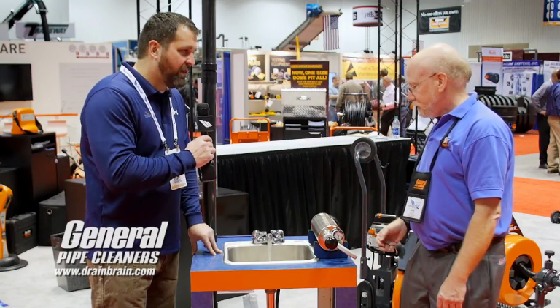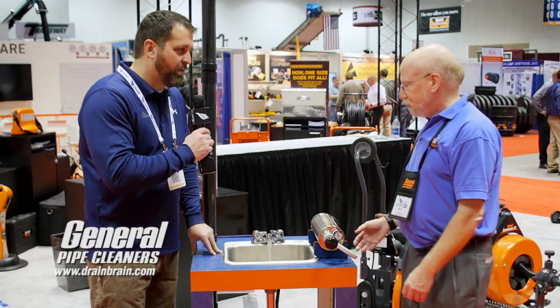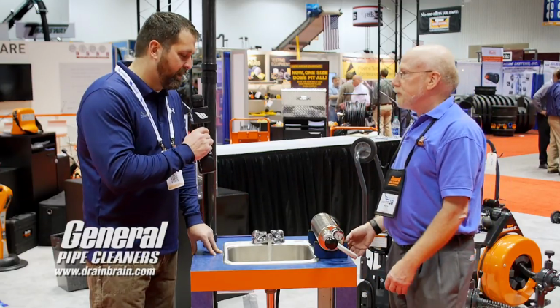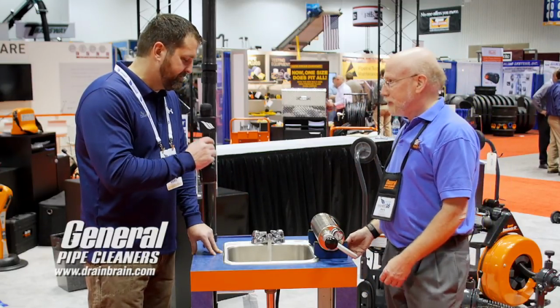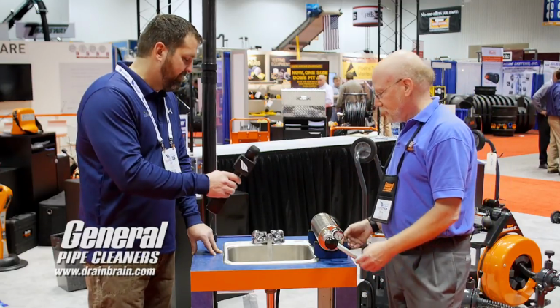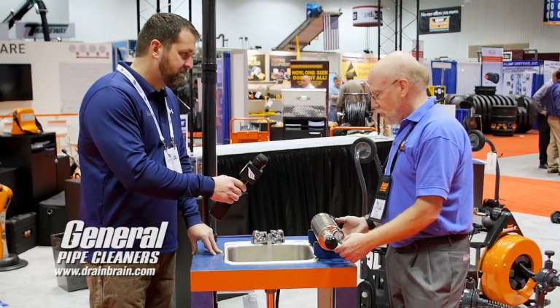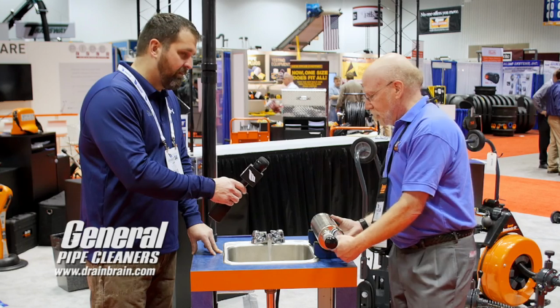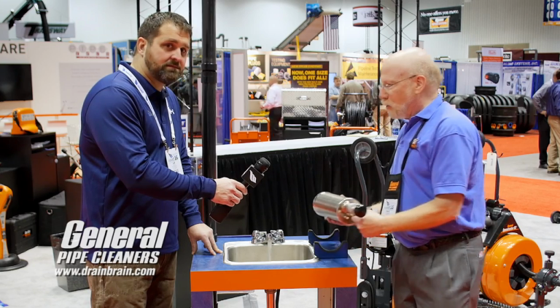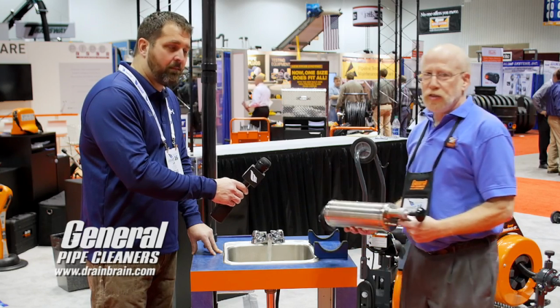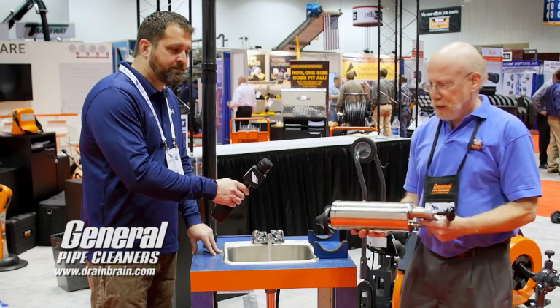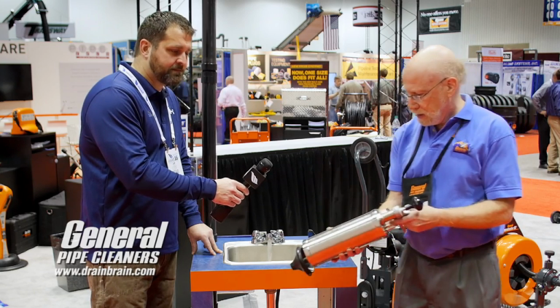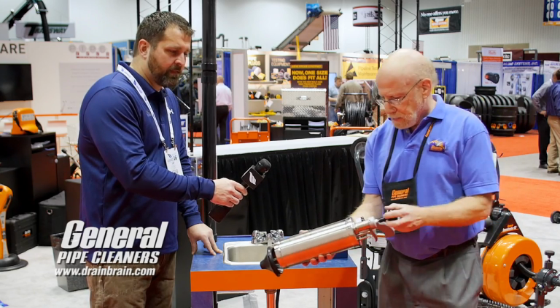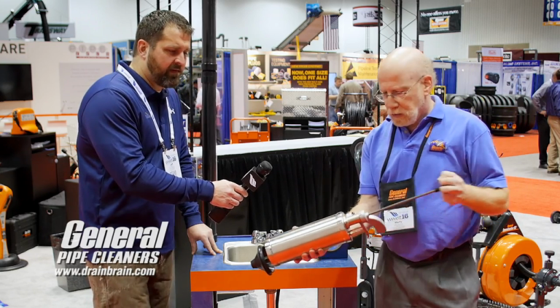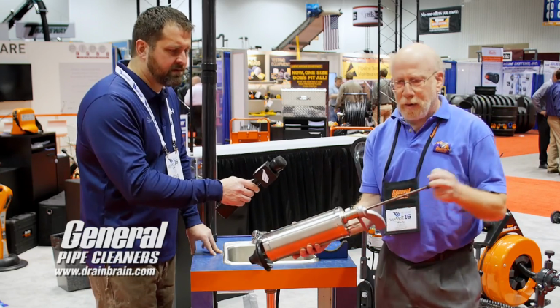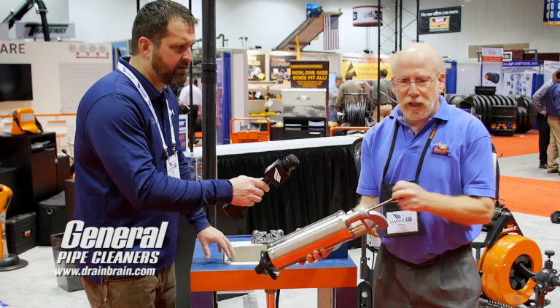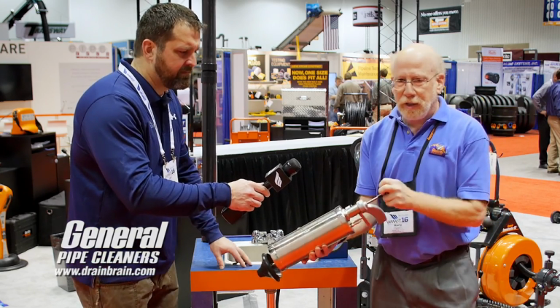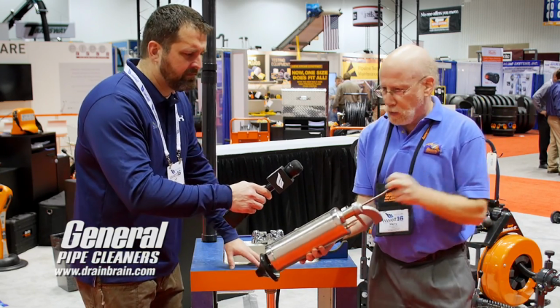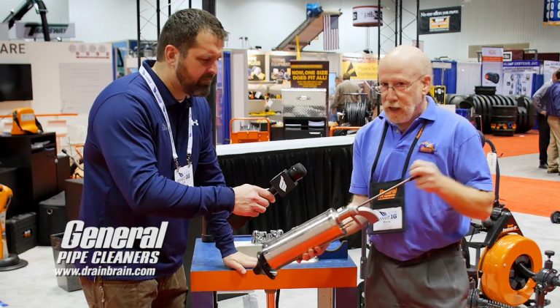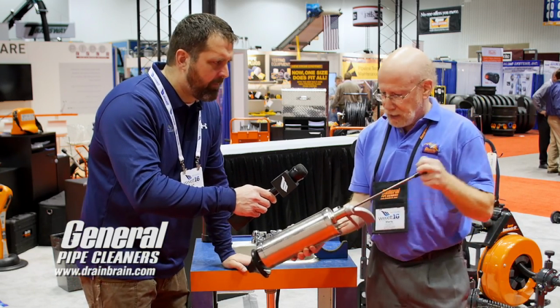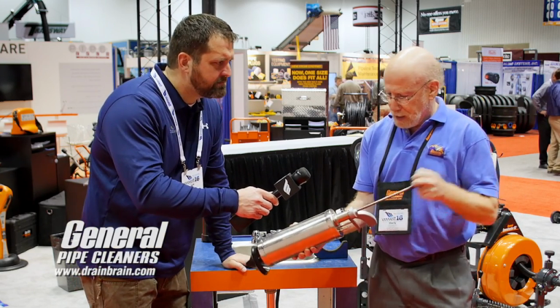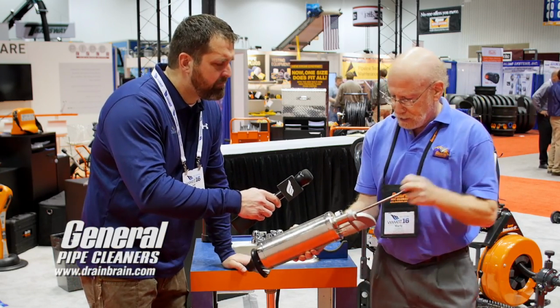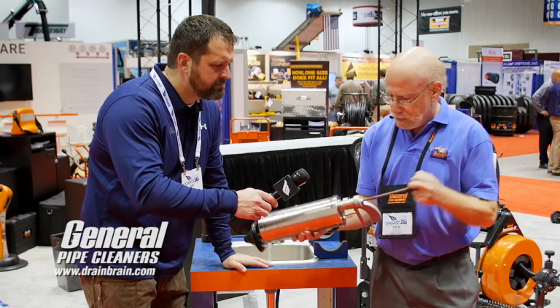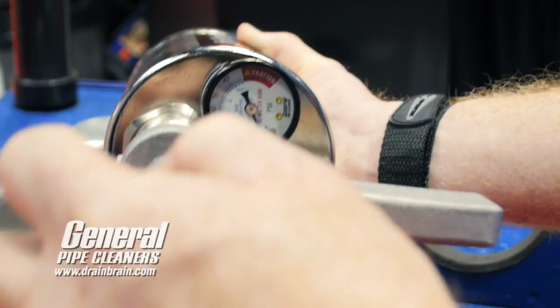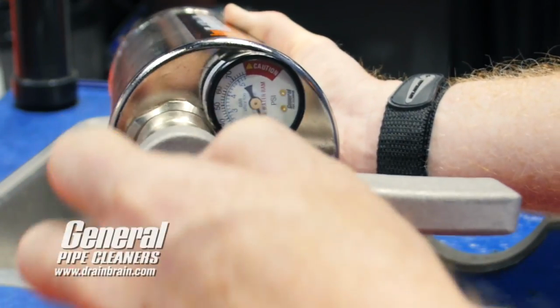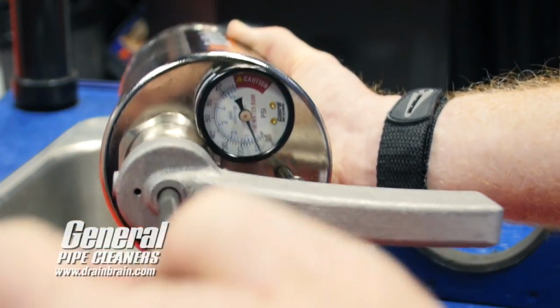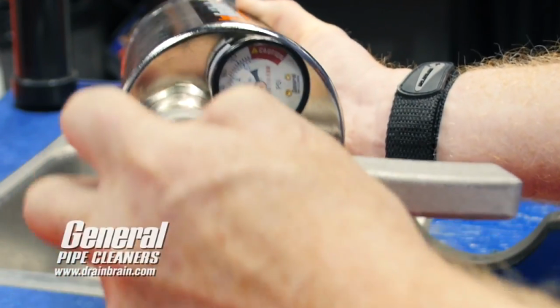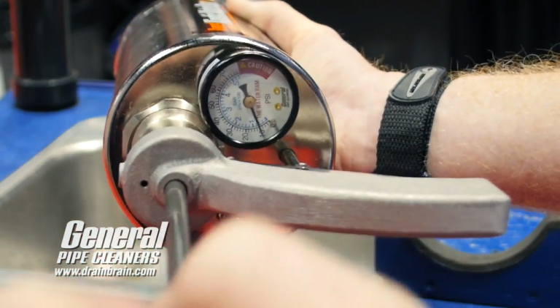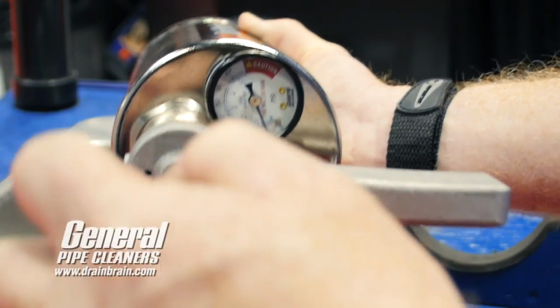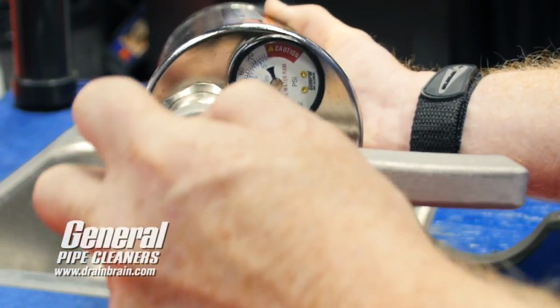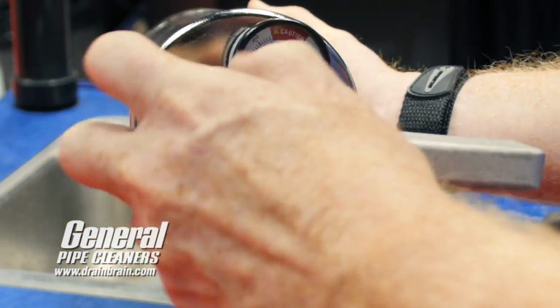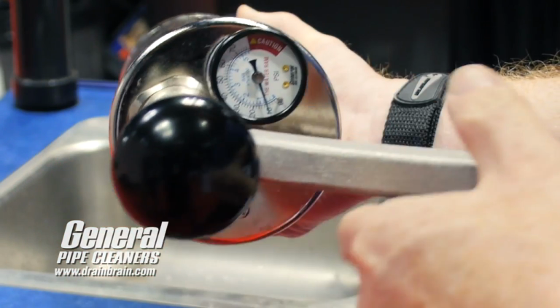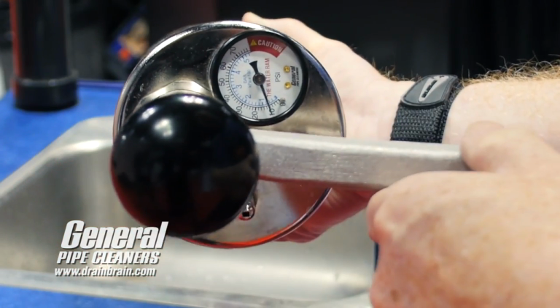For the demo, we'll fill this up with water. While it's filling, I'll show you — we pump it up the same way we did before, the same 10 pounds. It doesn't take much pressure. We have the gauge at just 10 pounds.